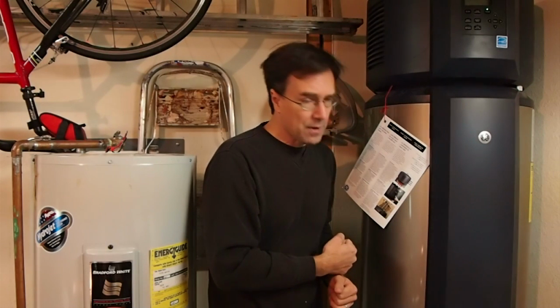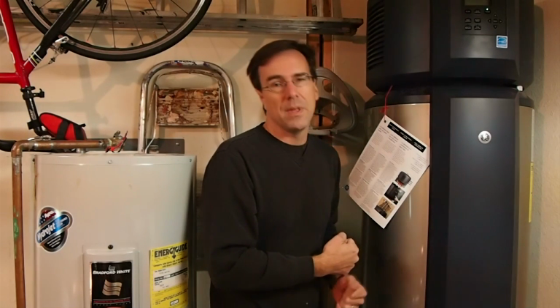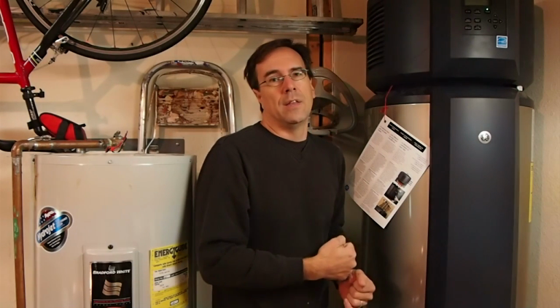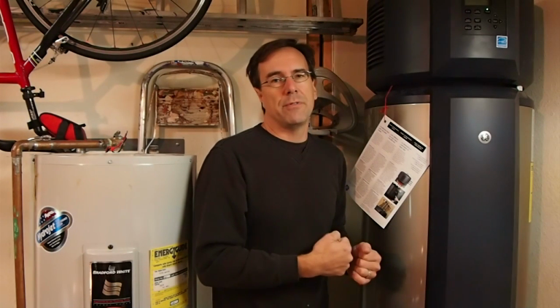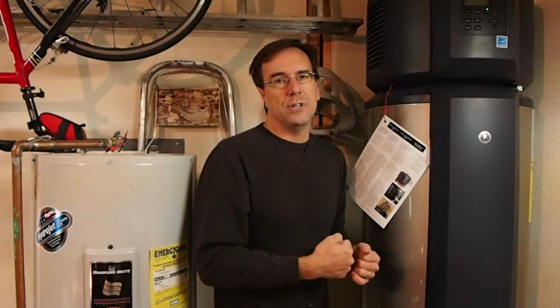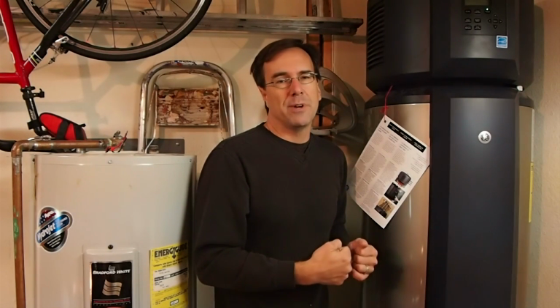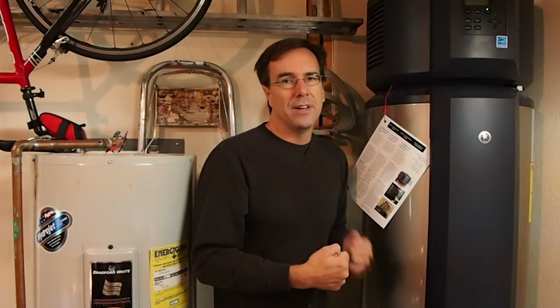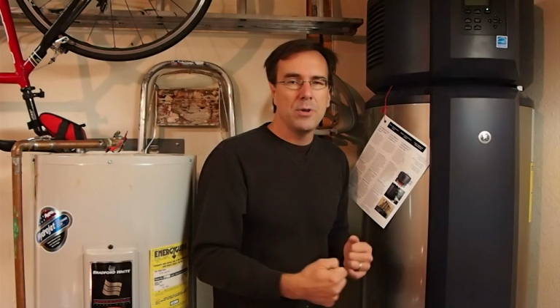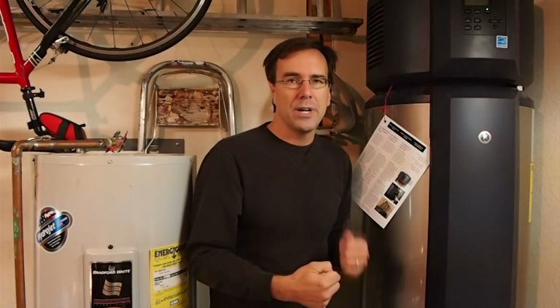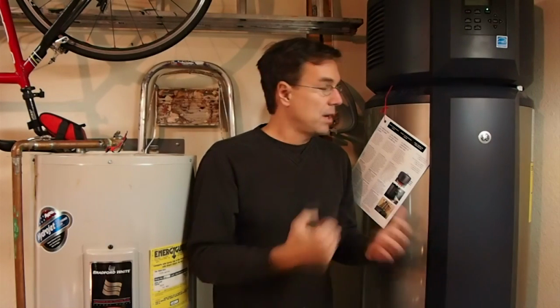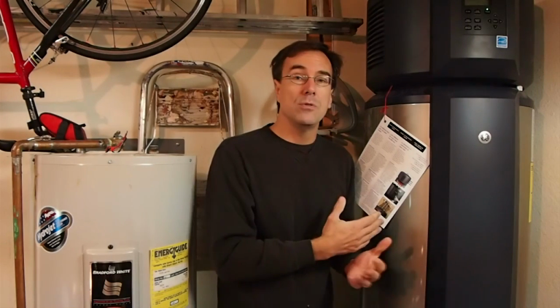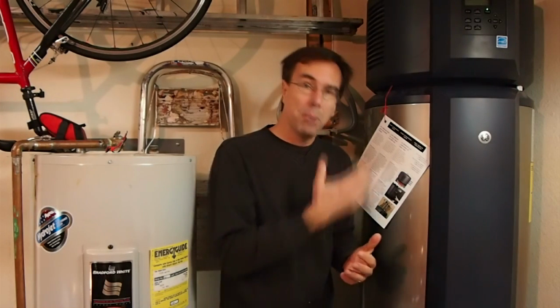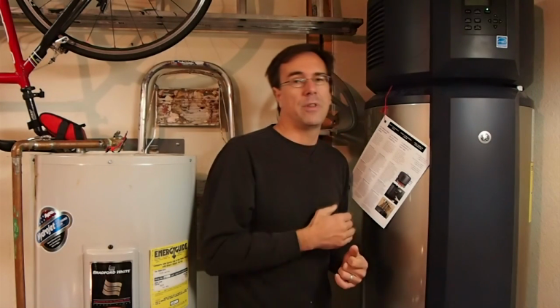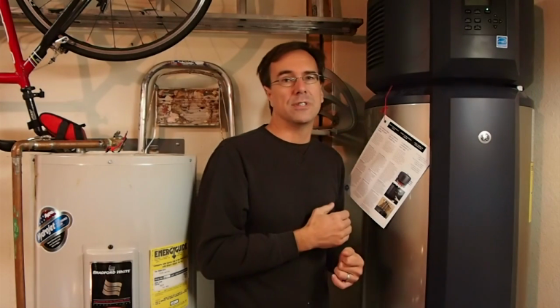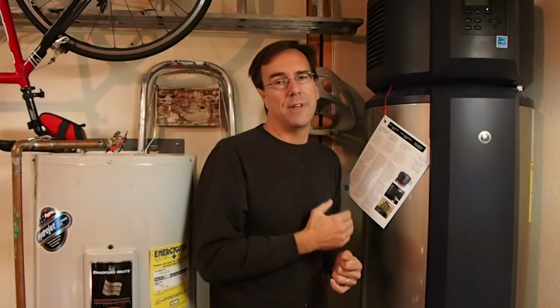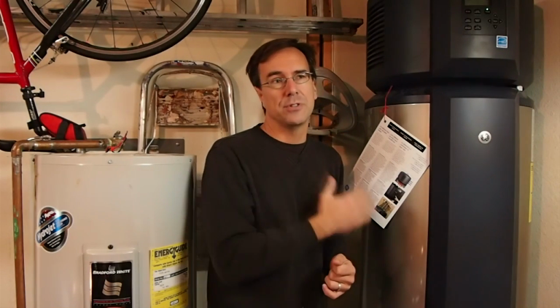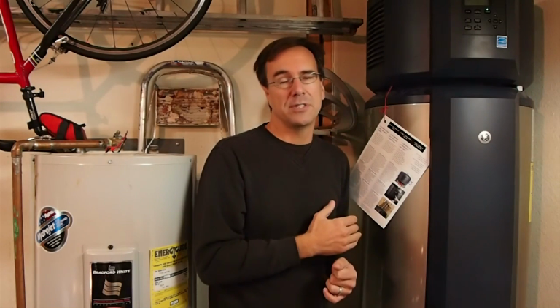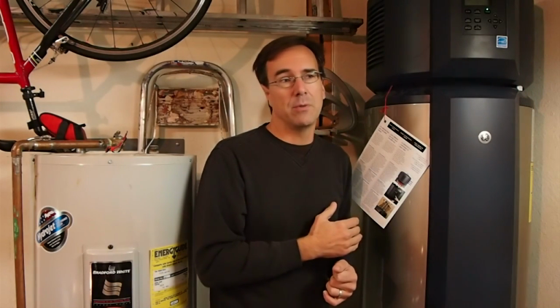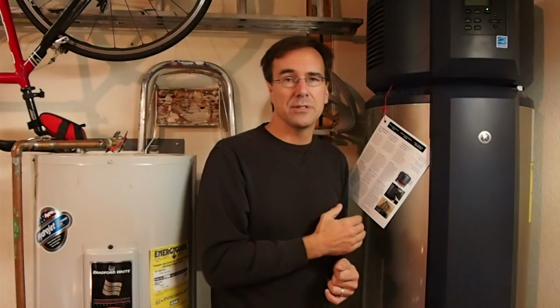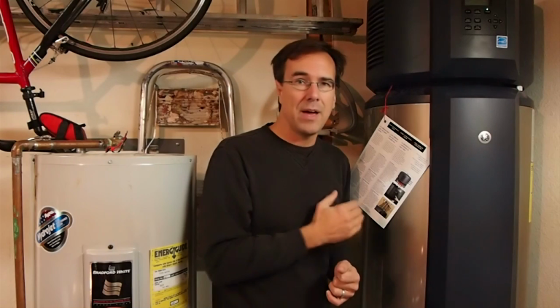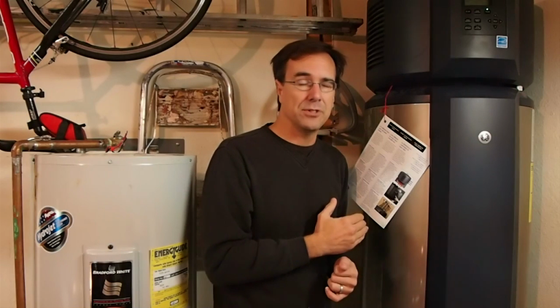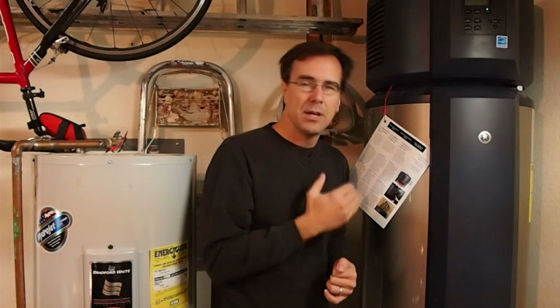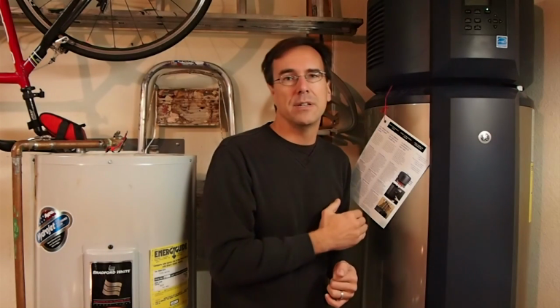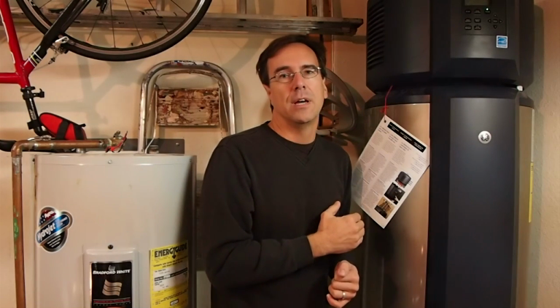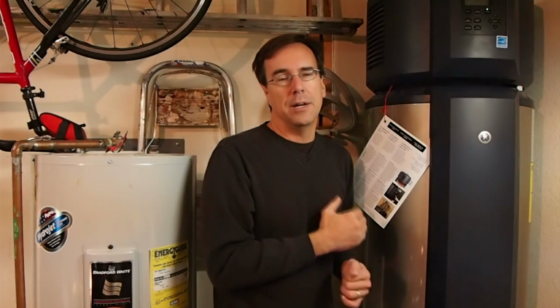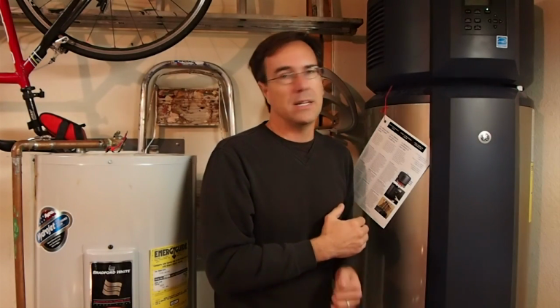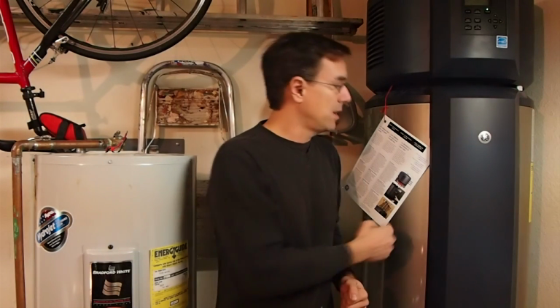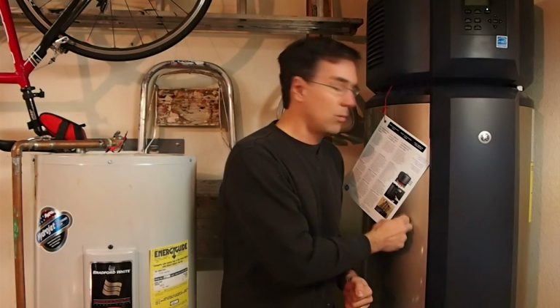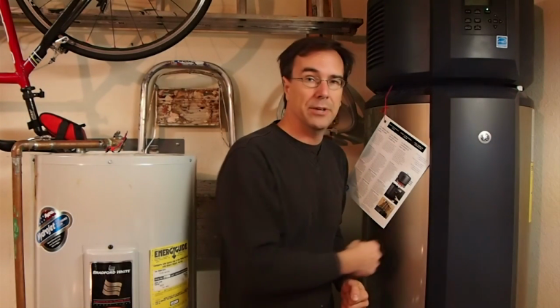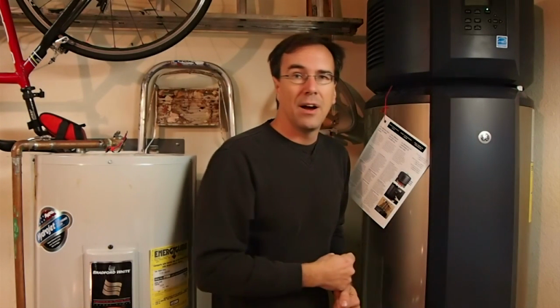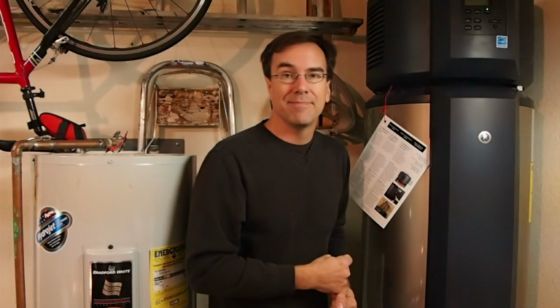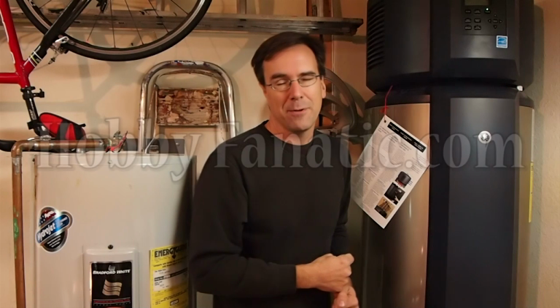Alright, there's my review of the GE GeoSpring. I hope you enjoy it. I hope you purchase one of these units. I think pretty soon everybody's going to be having one of these because the payoff is just tremendous and immediate, and you're buying a well-made unit. Thank you very much.